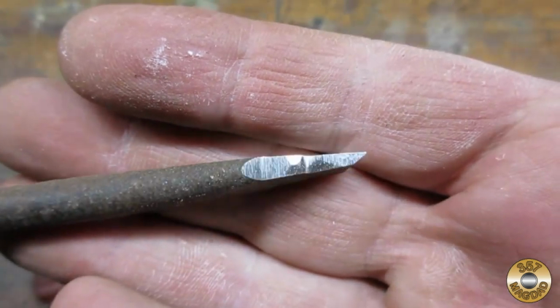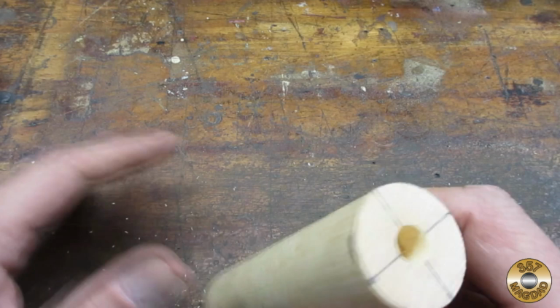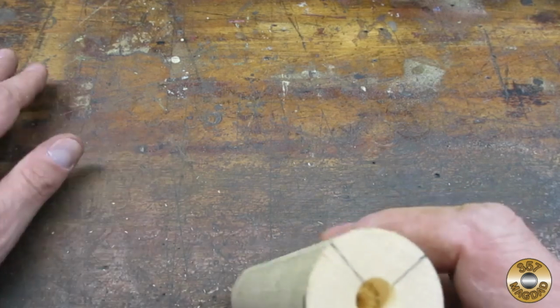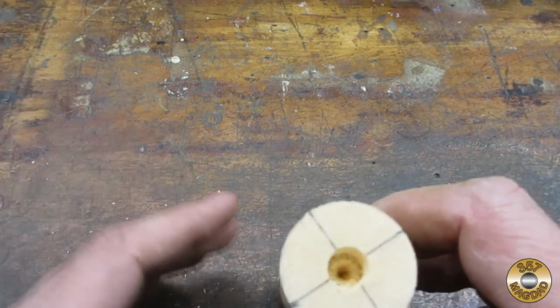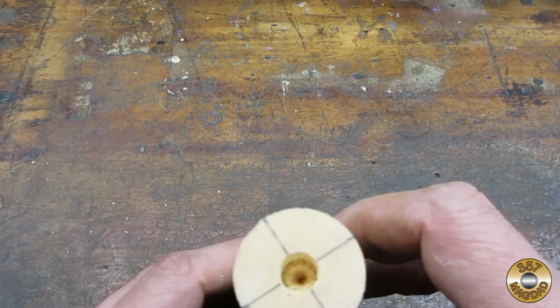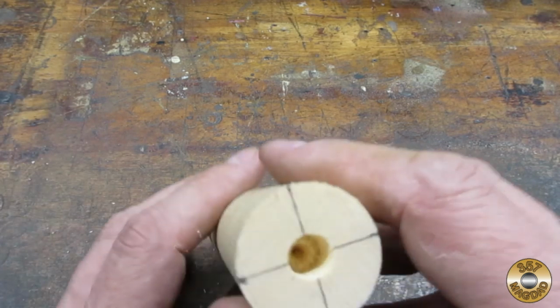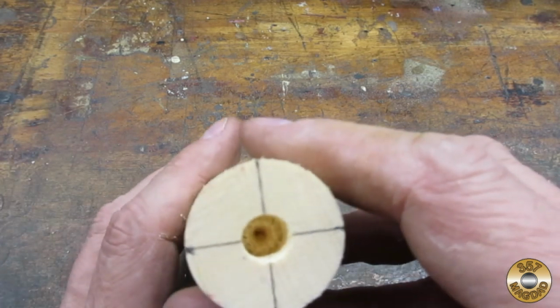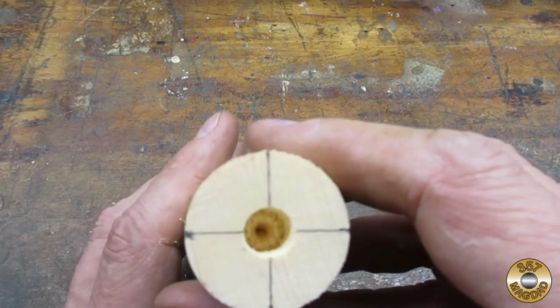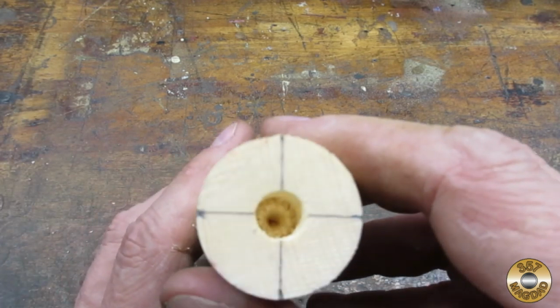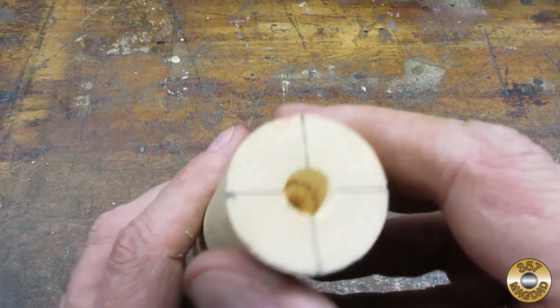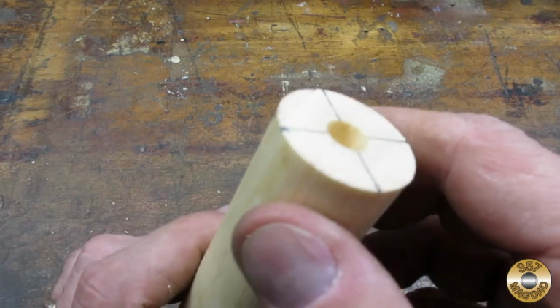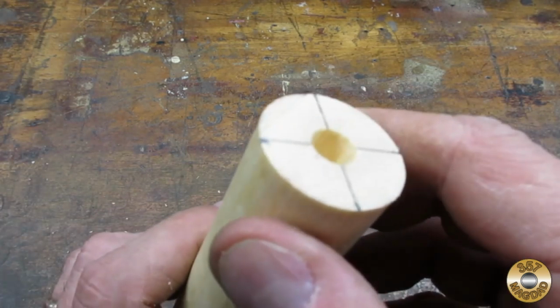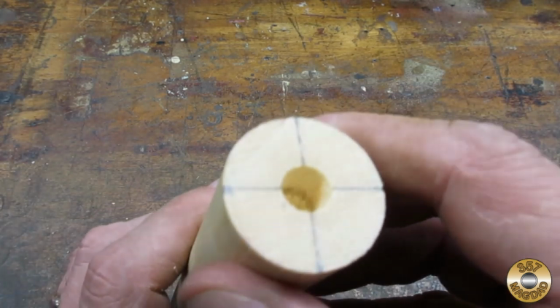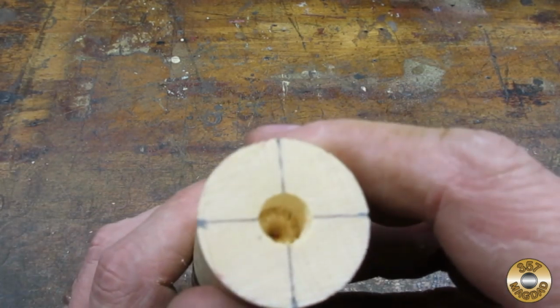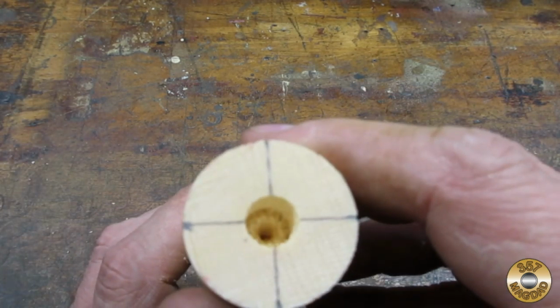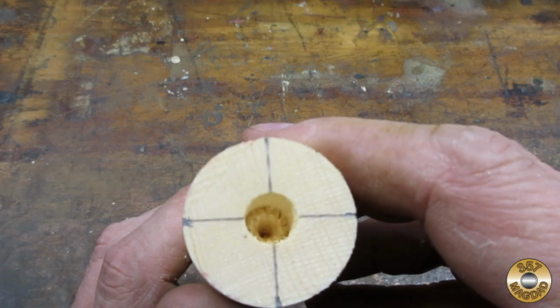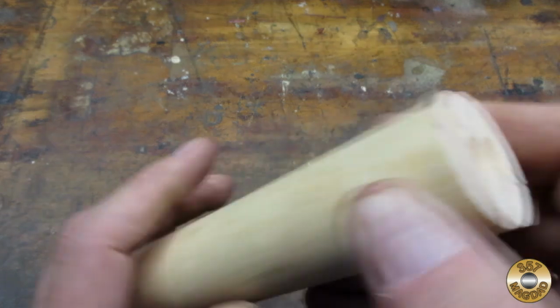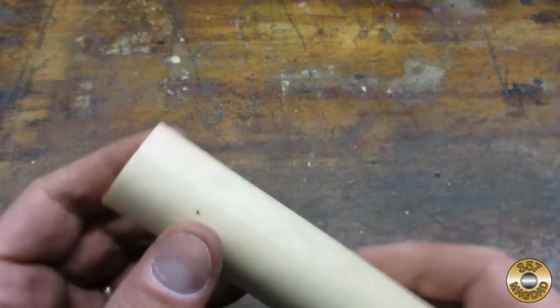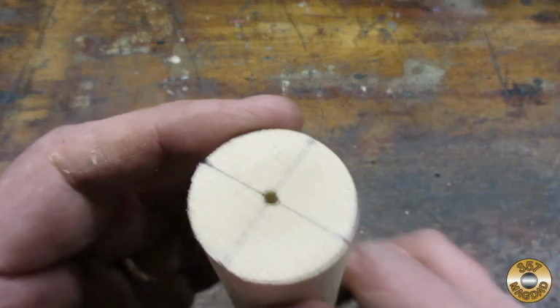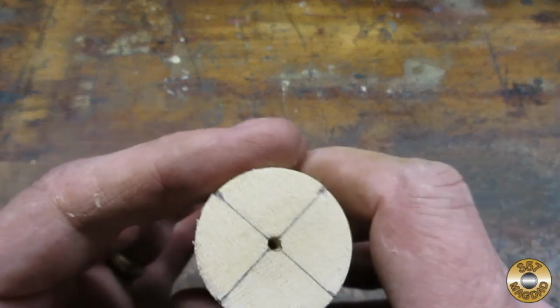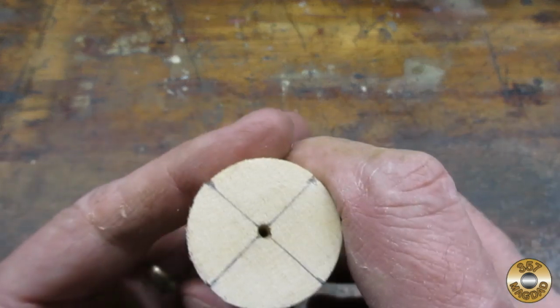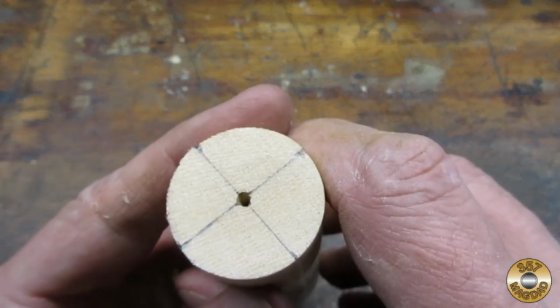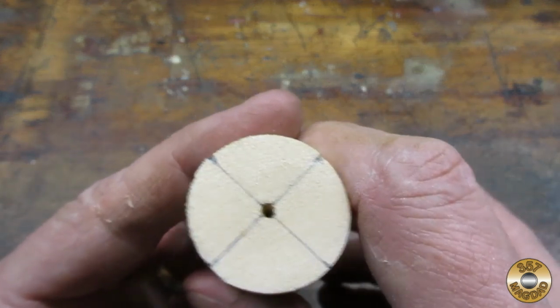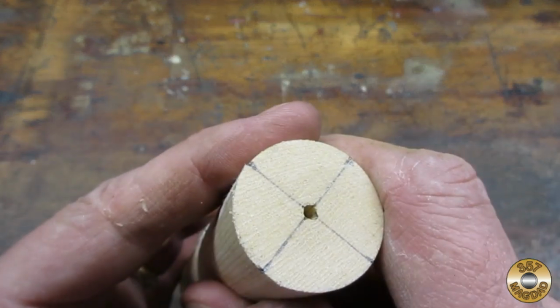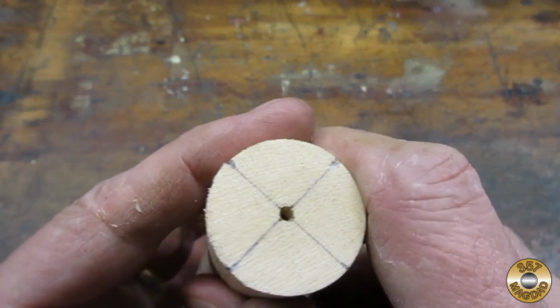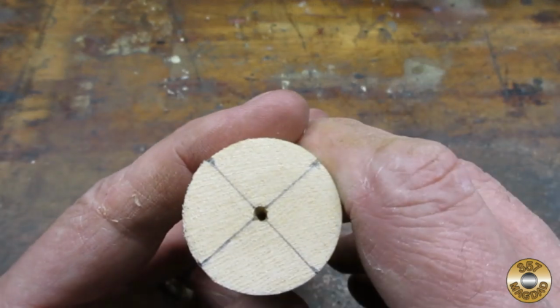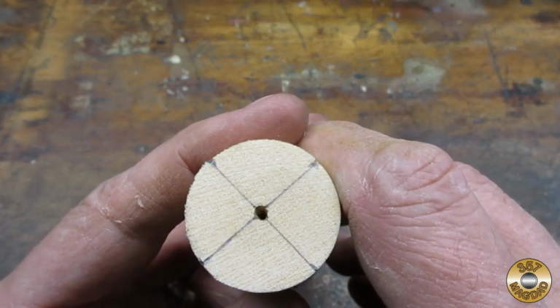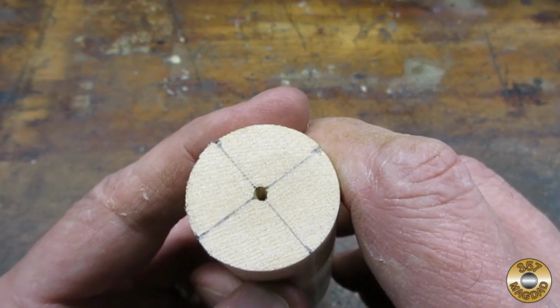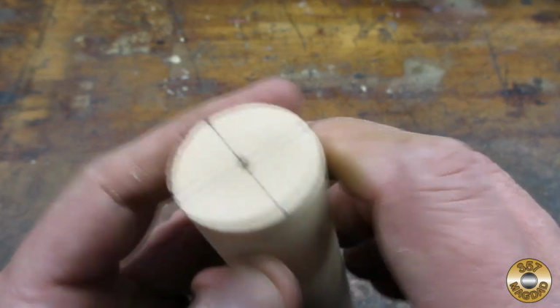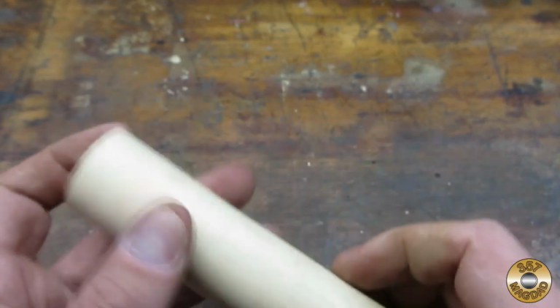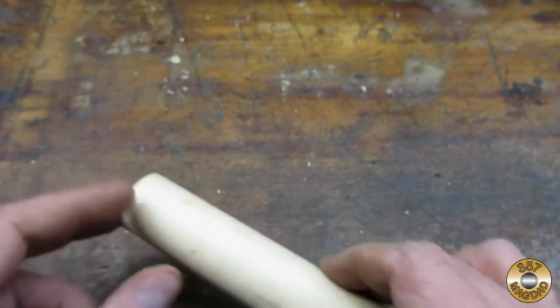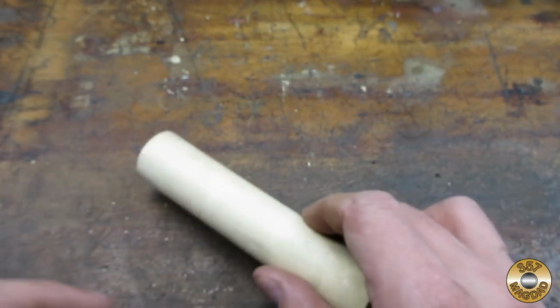I prepped the dowel by drilling a 3/8 hole in one end to accept the boss on the T-nut. And I used my ice pick to start the hole for the tail stock on the other end.